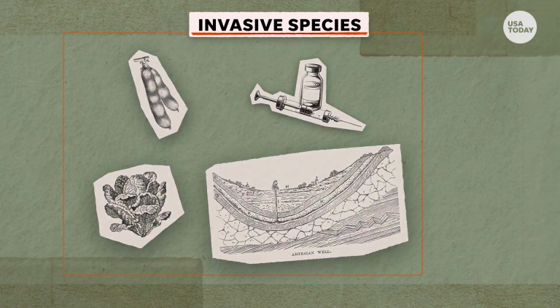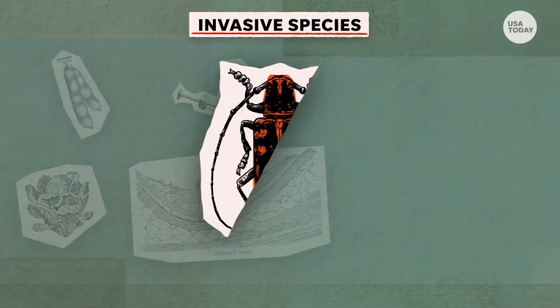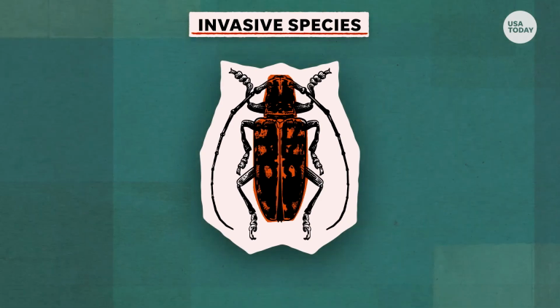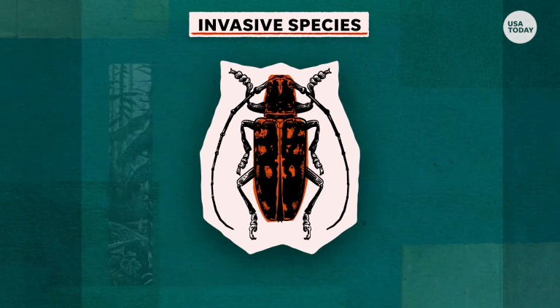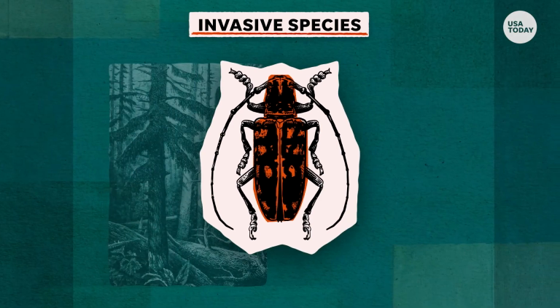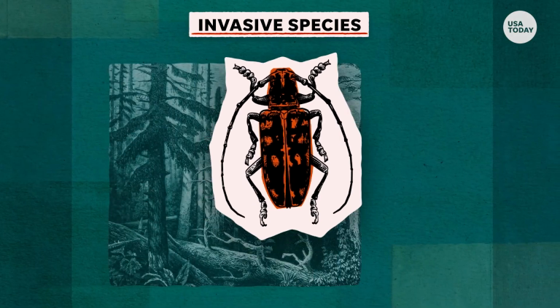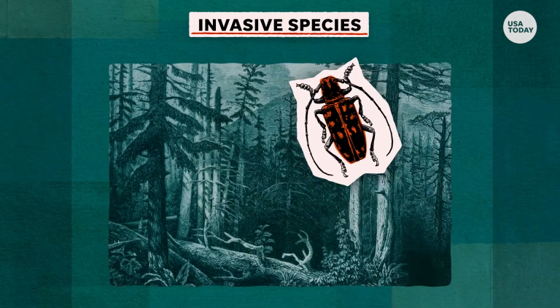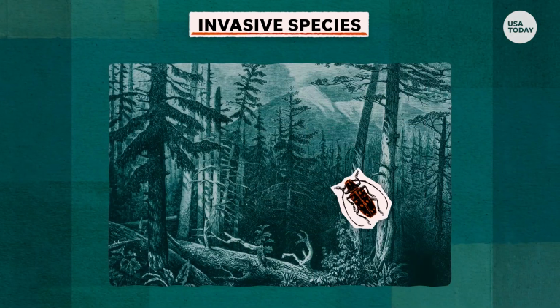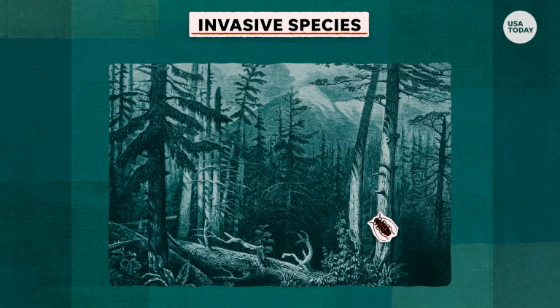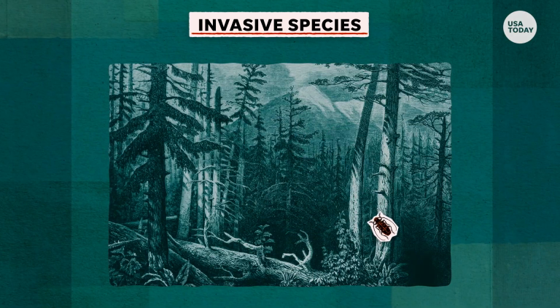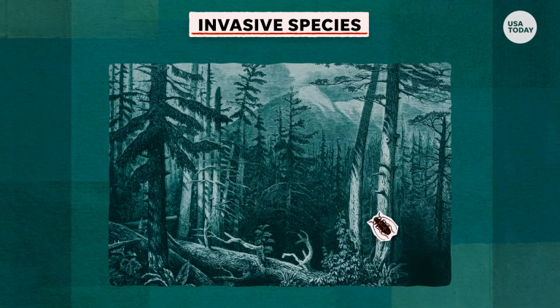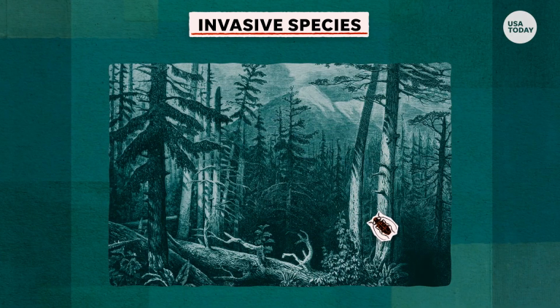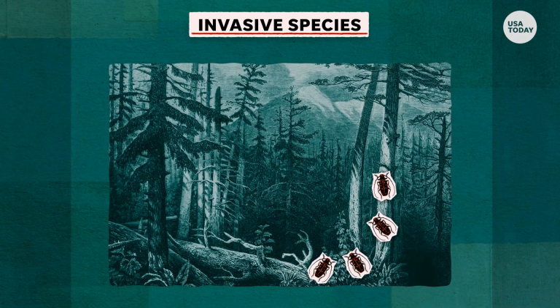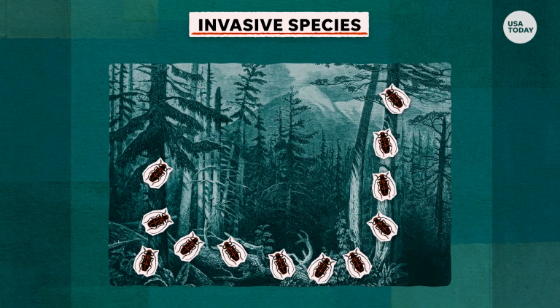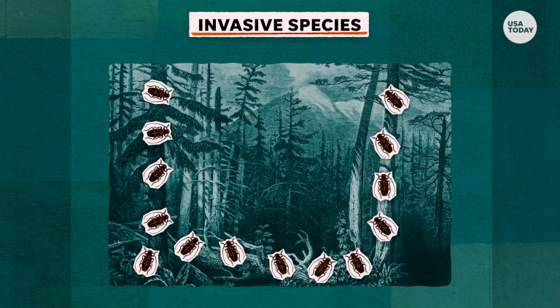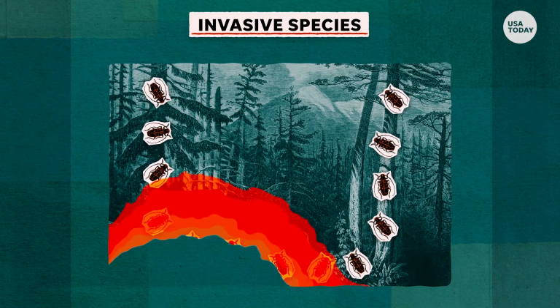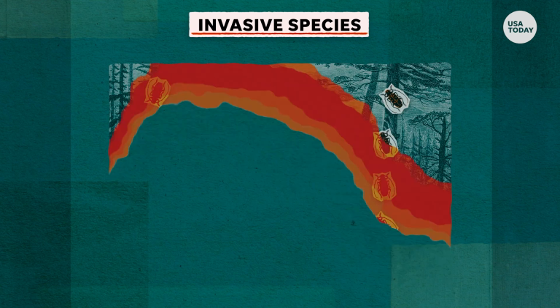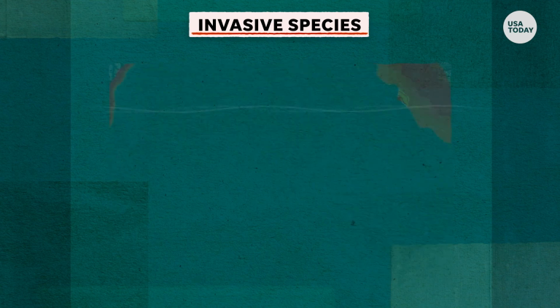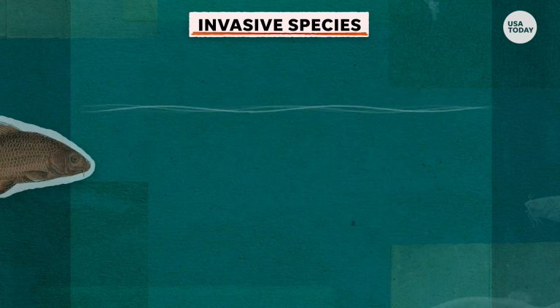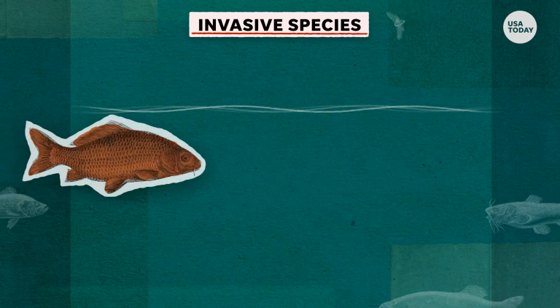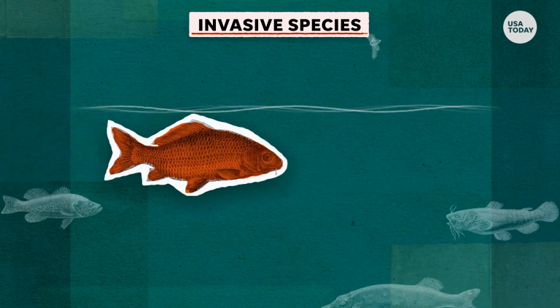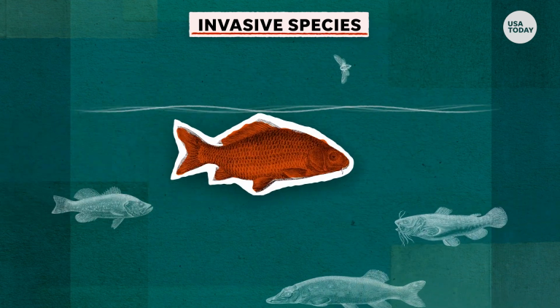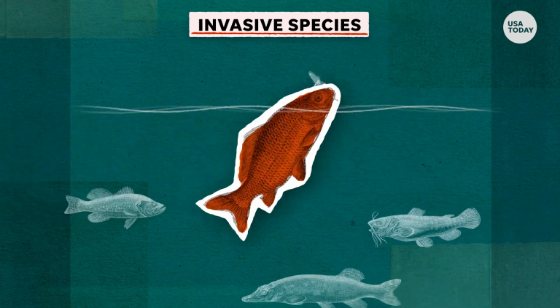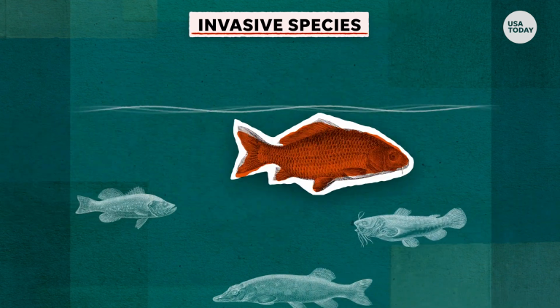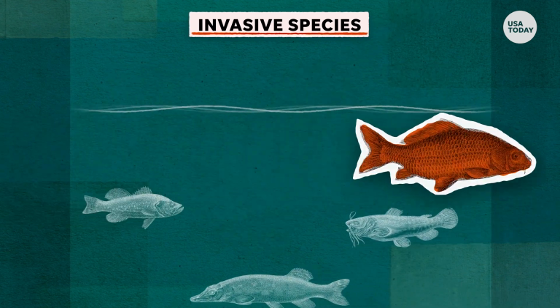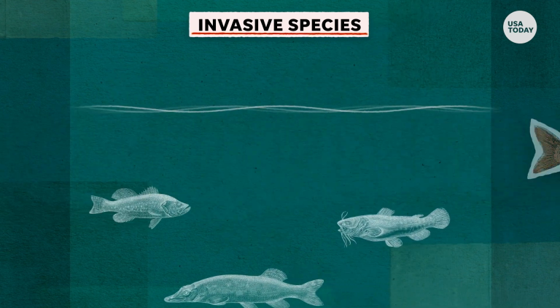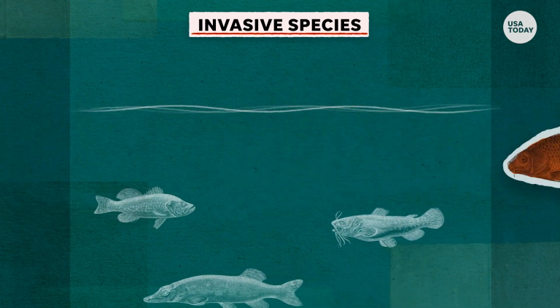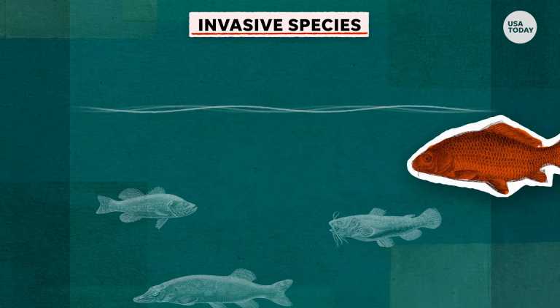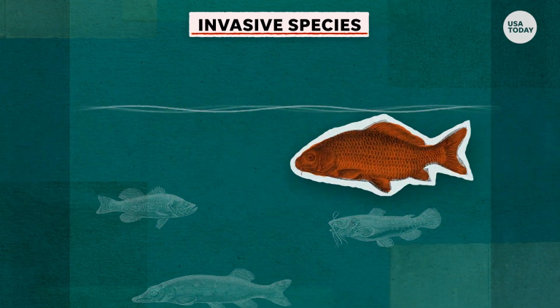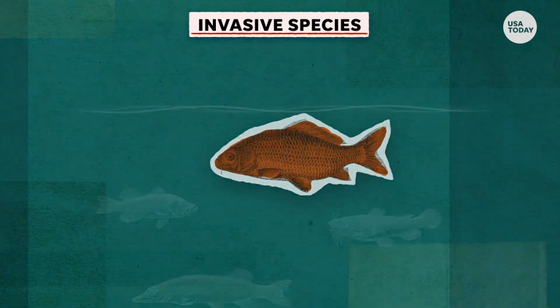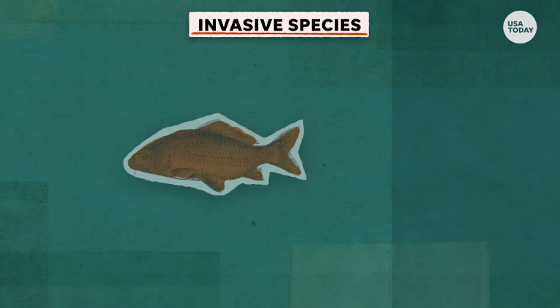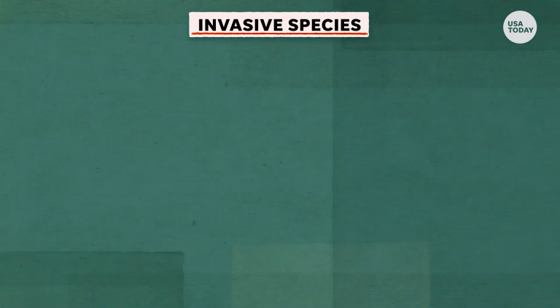To be considered invasive, a species must adapt to a new area easily, reproduce quickly, and destroy habitats. They tend to out-compete native species for food and thrive because there are no predators to hunt them.